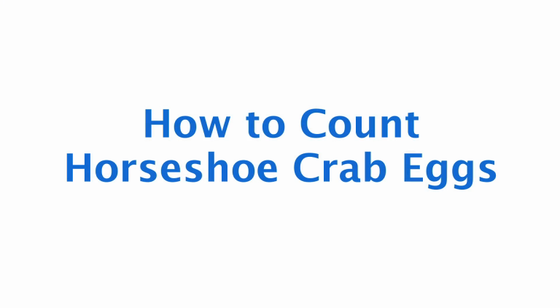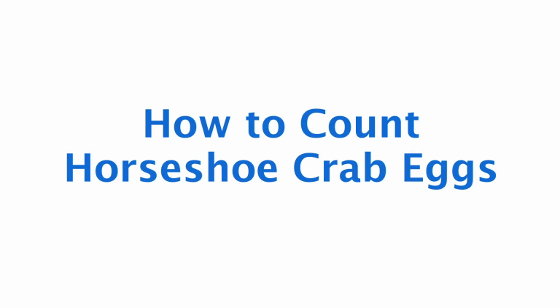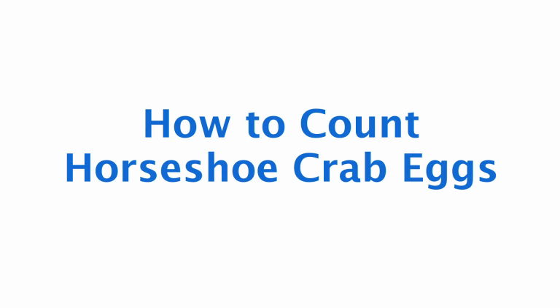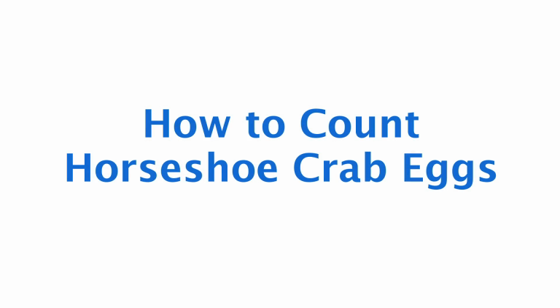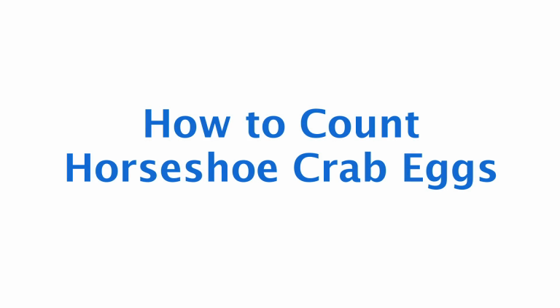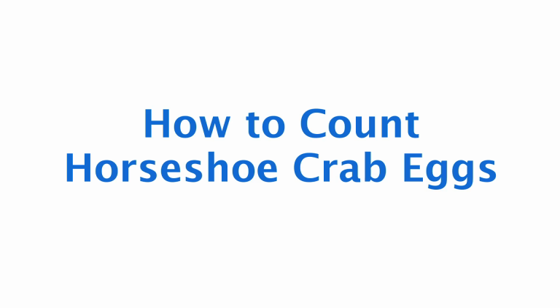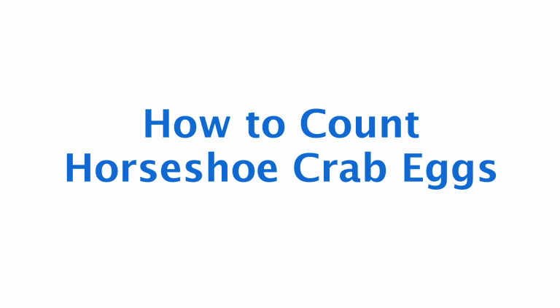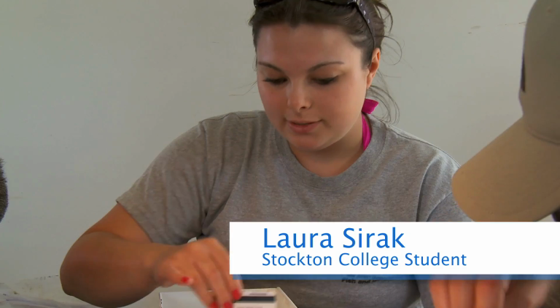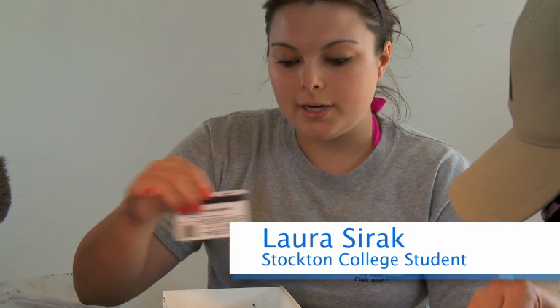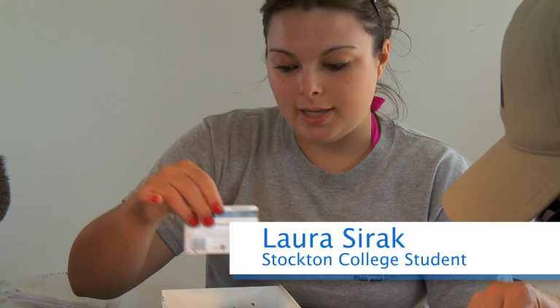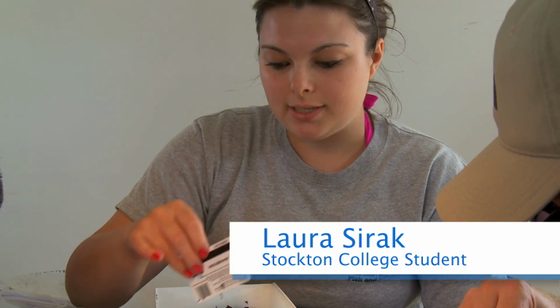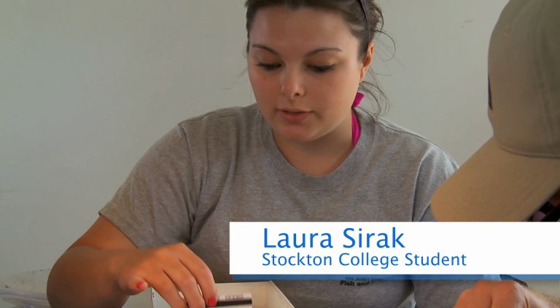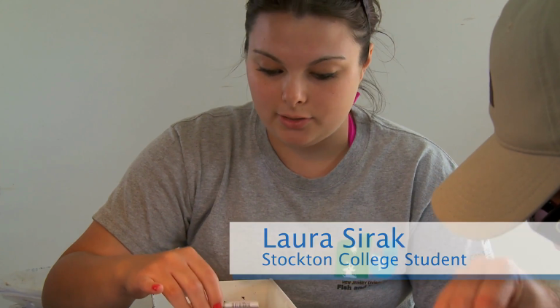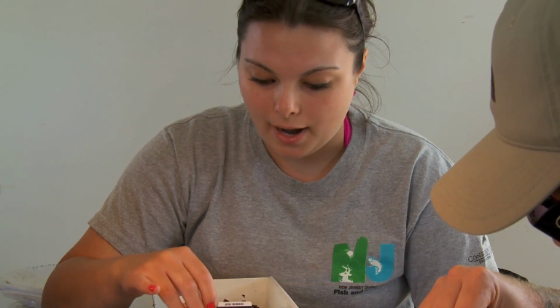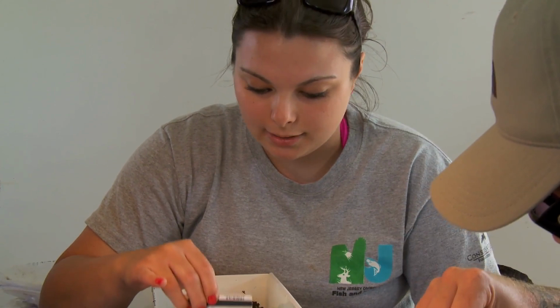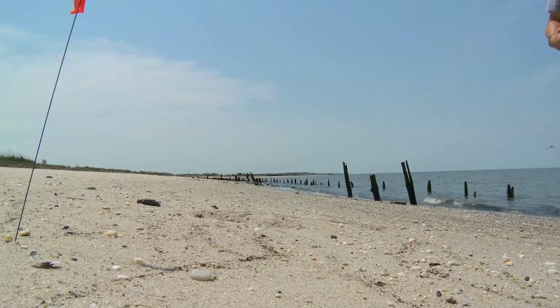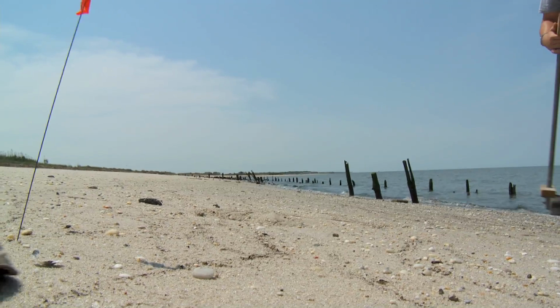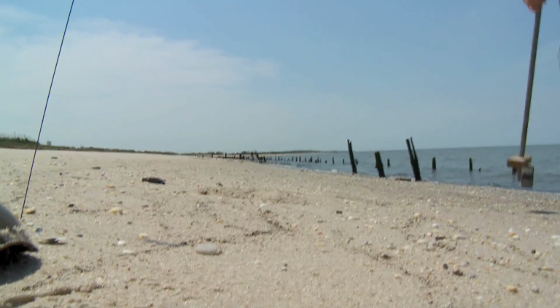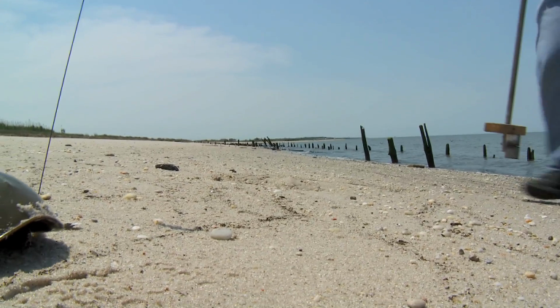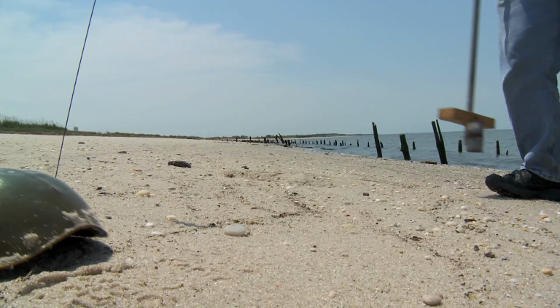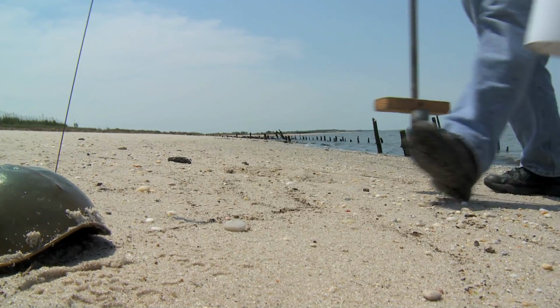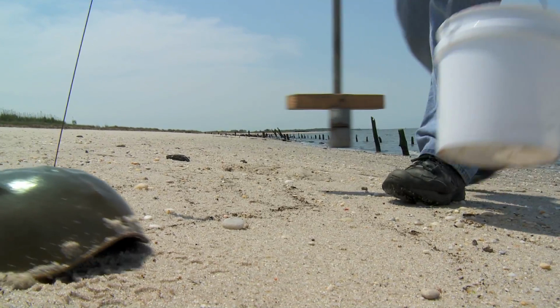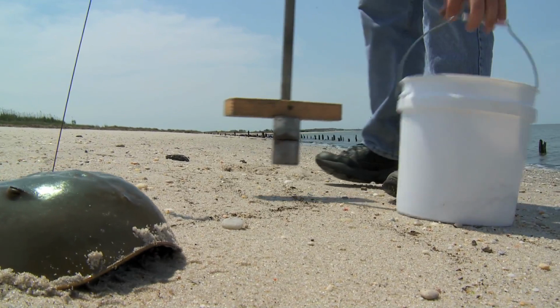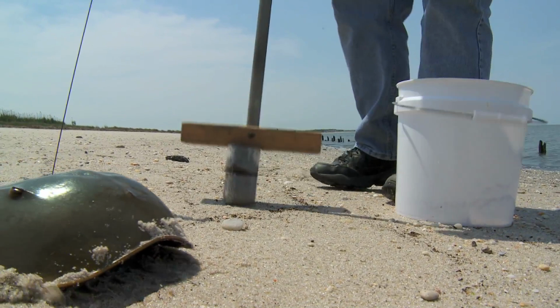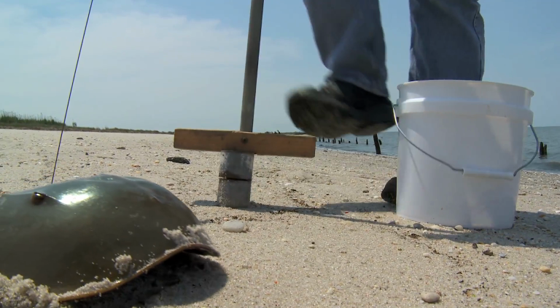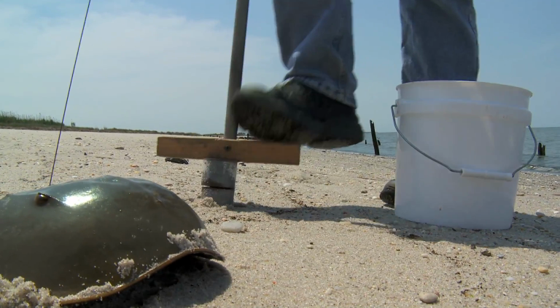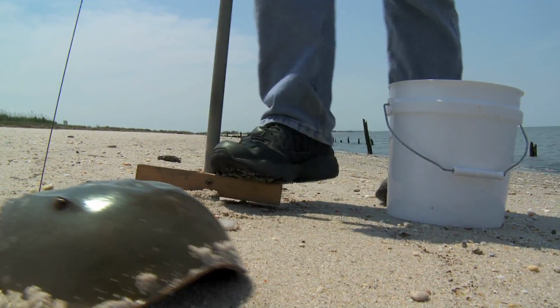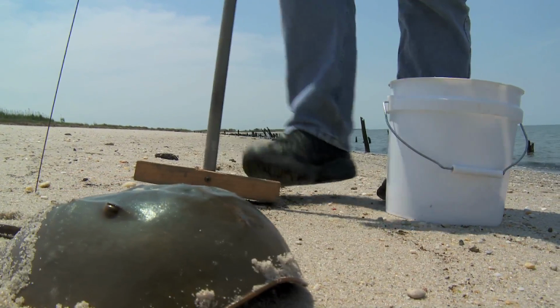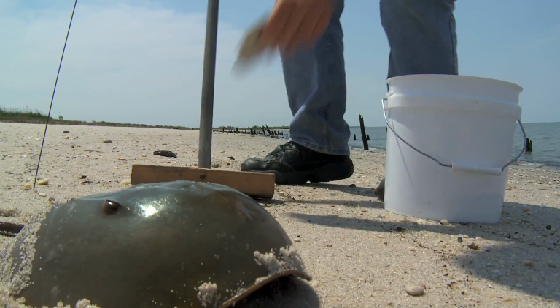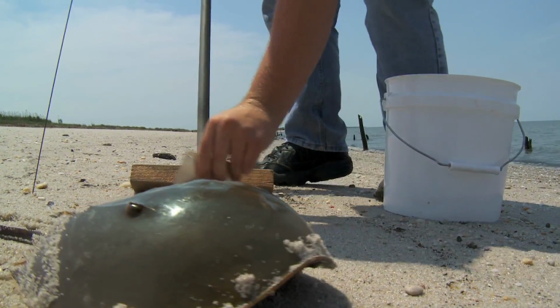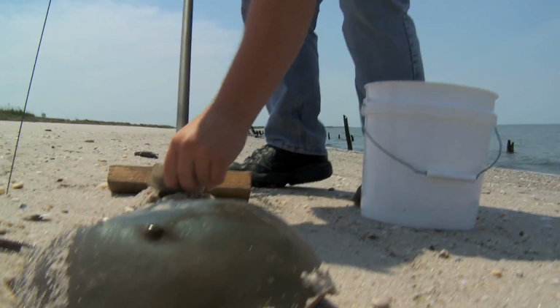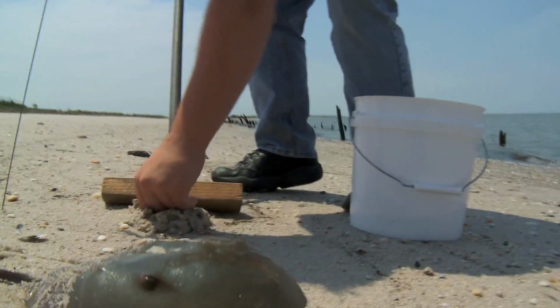What we do is we go out to each beach at low tide. We take 20 core samples in each lane, so that's approximately one core sample per square meter of beach that we're sampling. And we do this randomly.